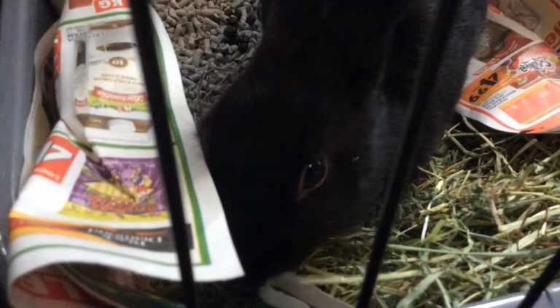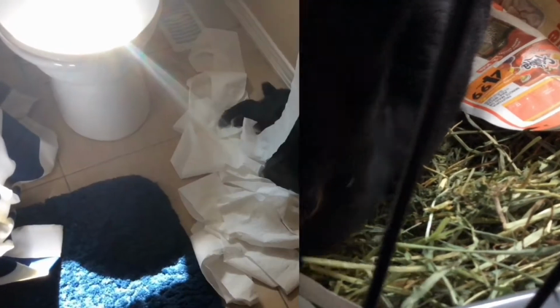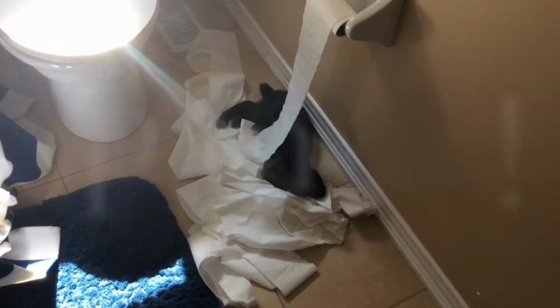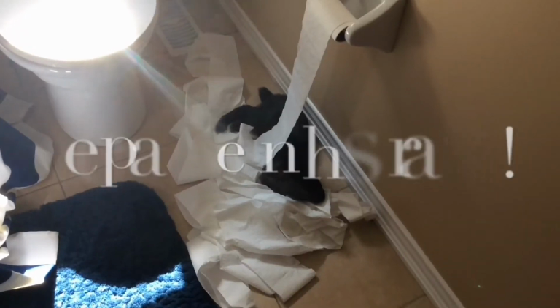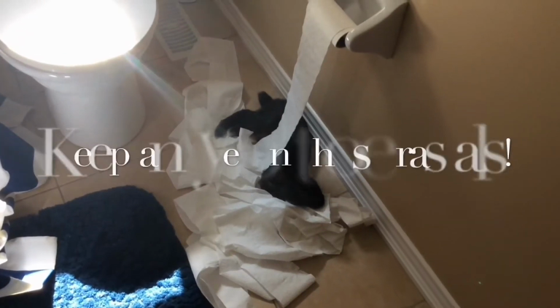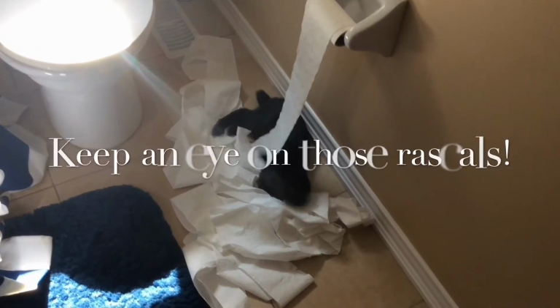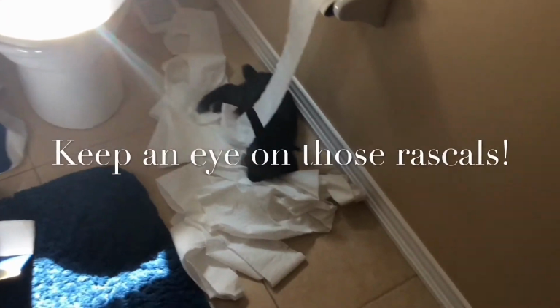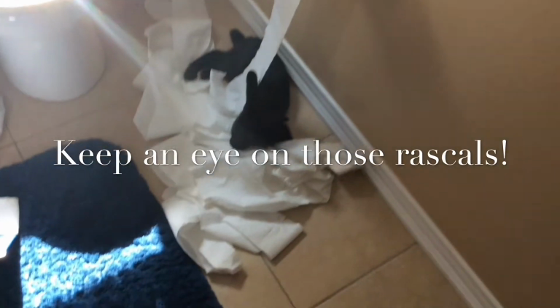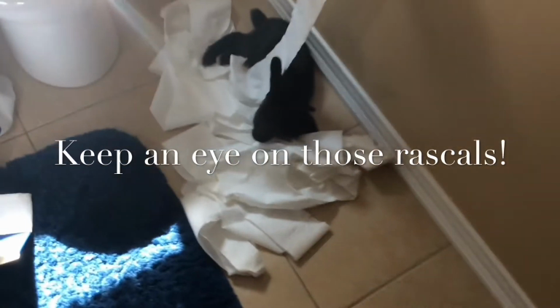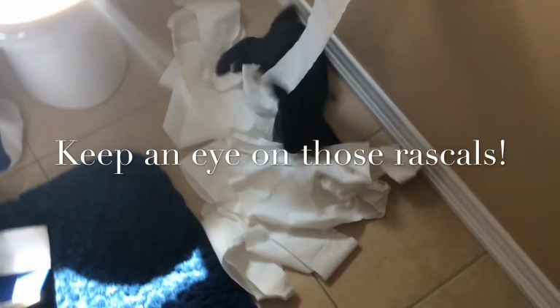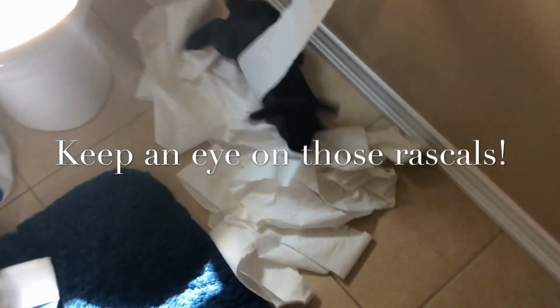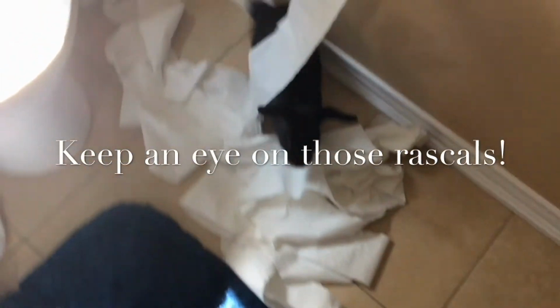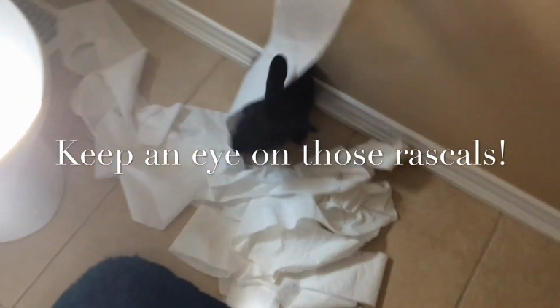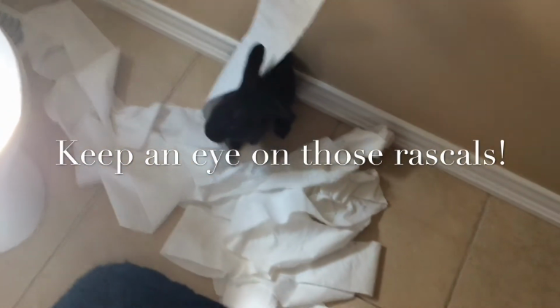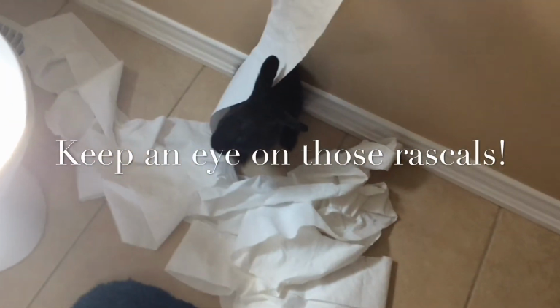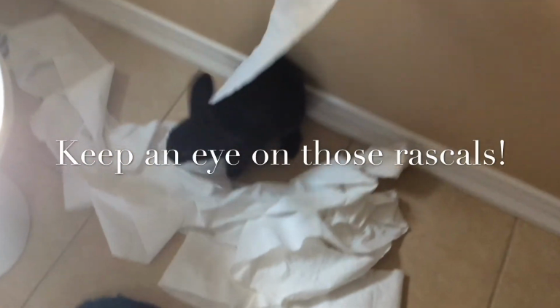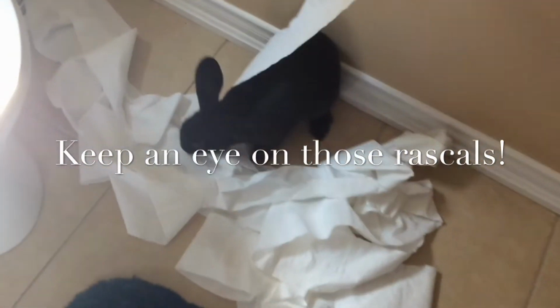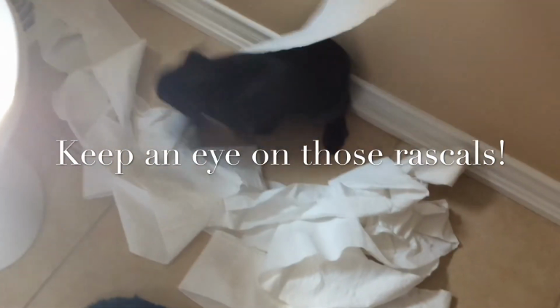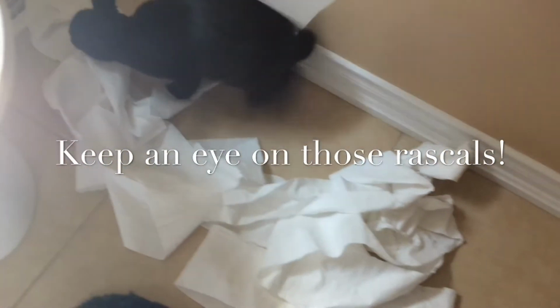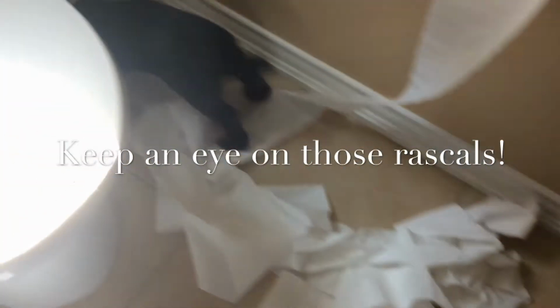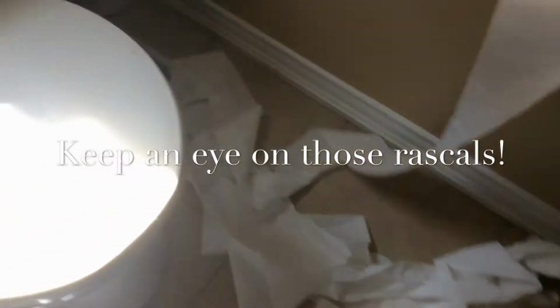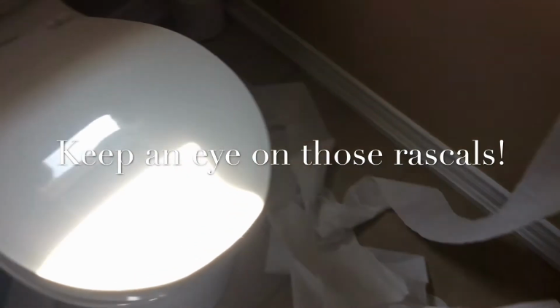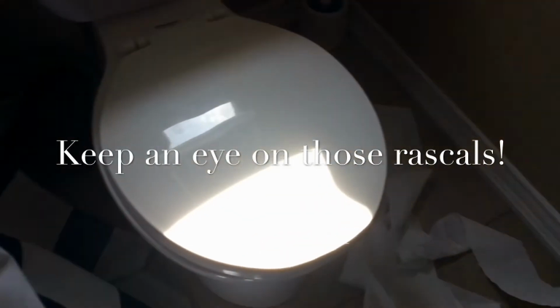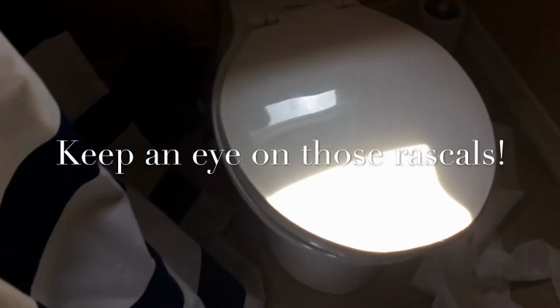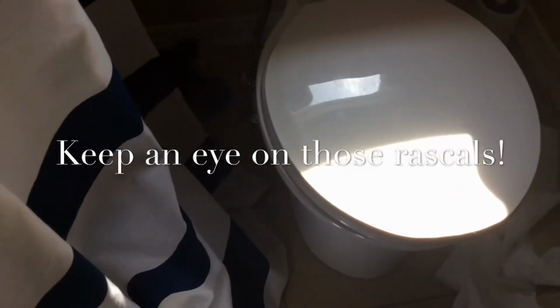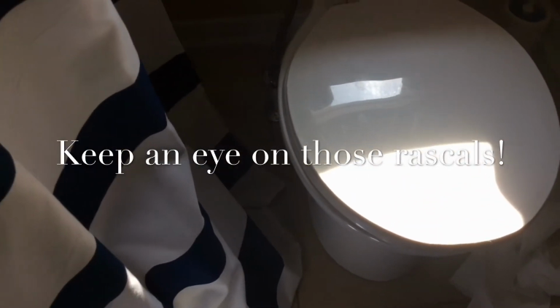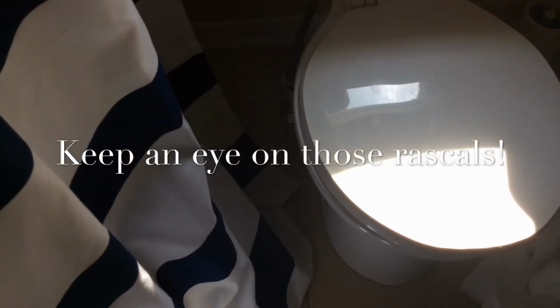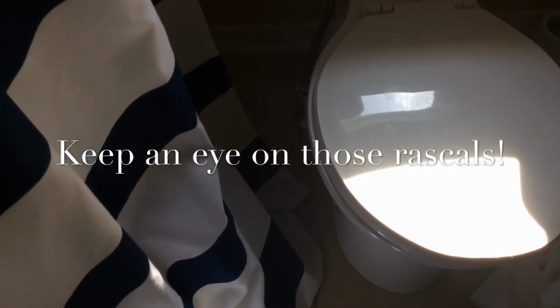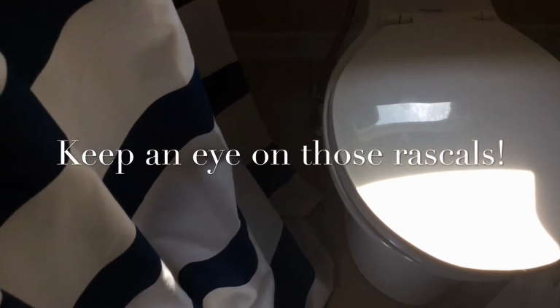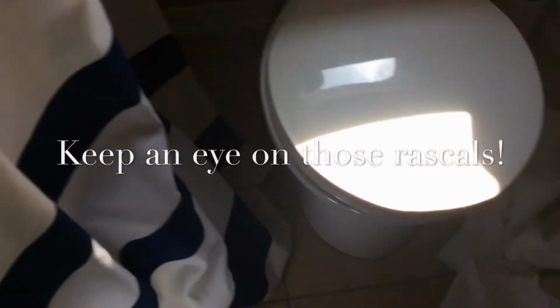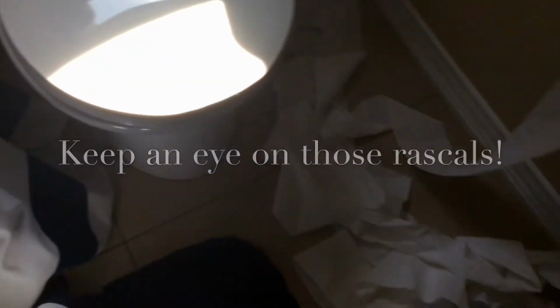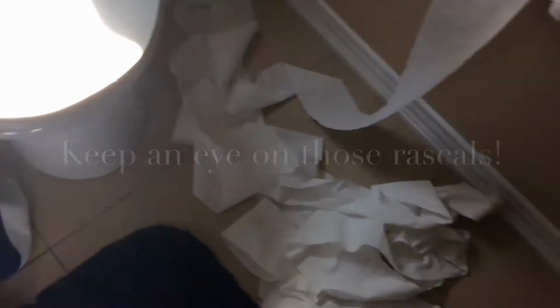Hey, speaking of problems — hey! What's this? What you do to my toilet paper? You Mr. Bad Bunny... yeah, you better run. I'm gonna wipe my butt with that. Bad.